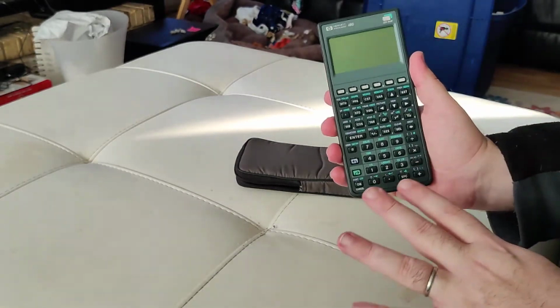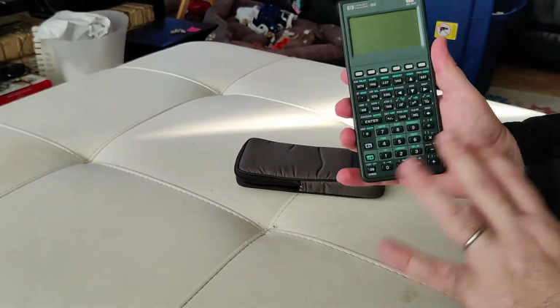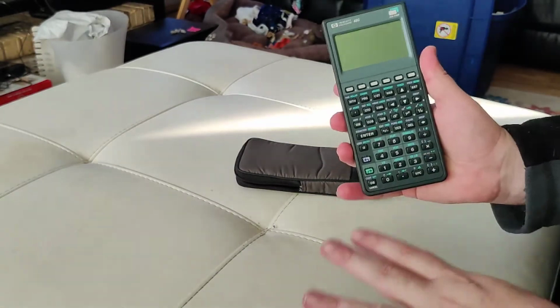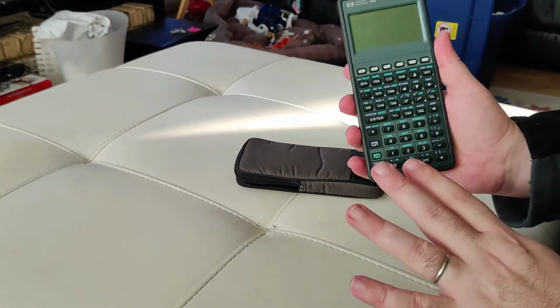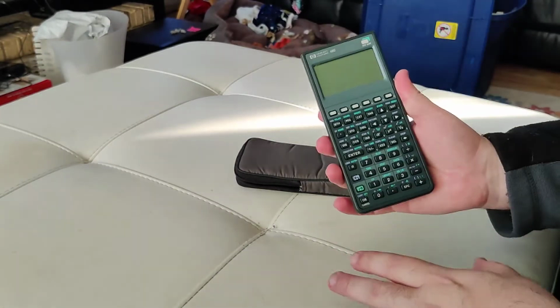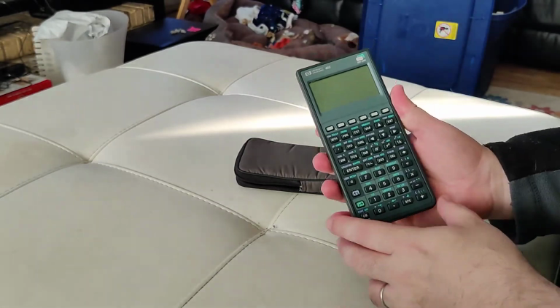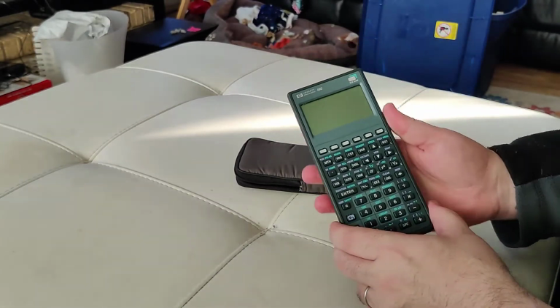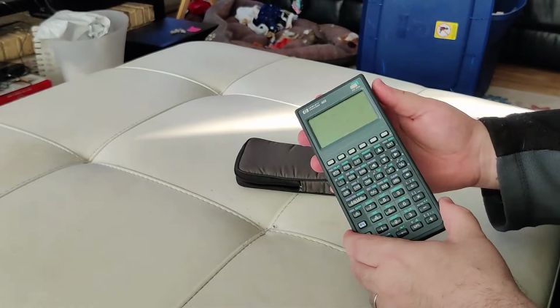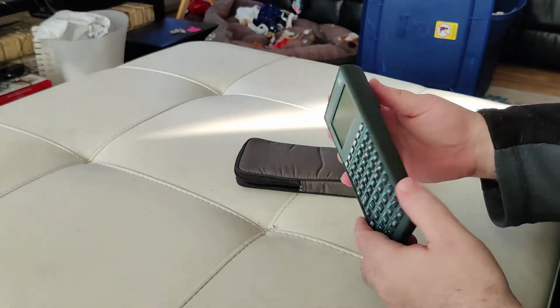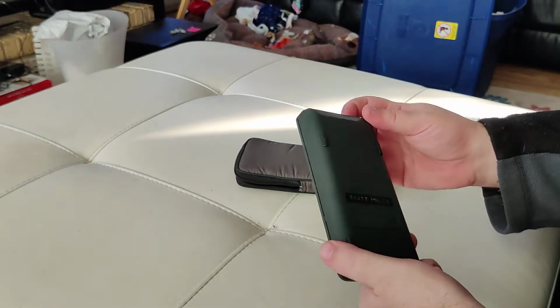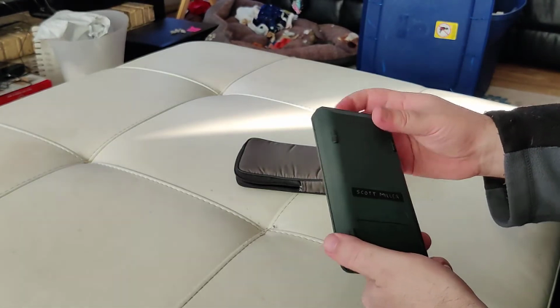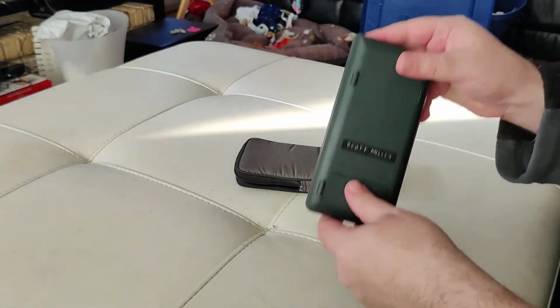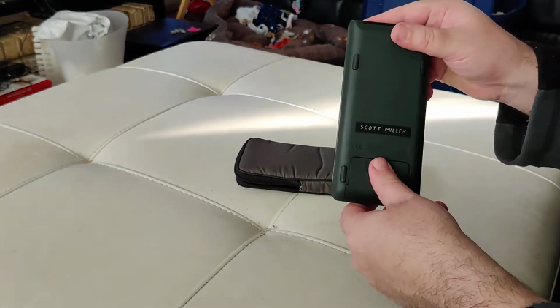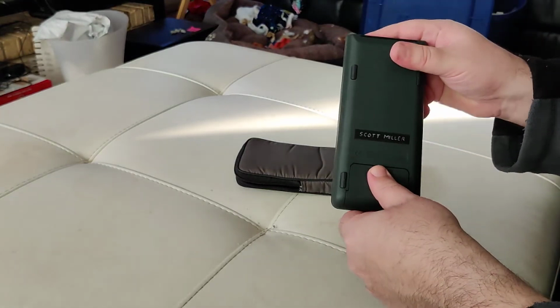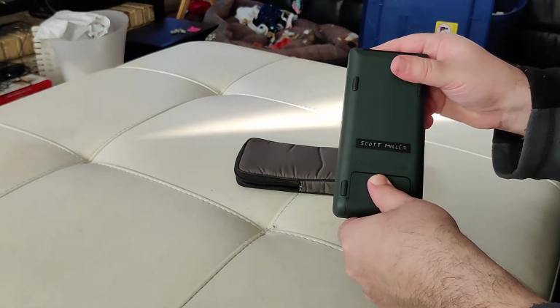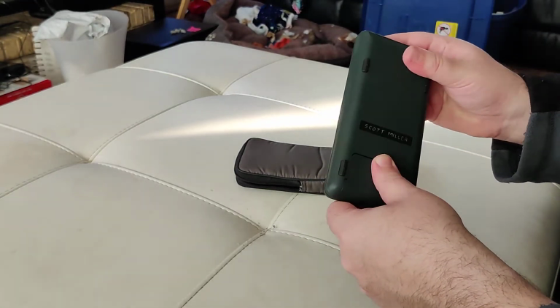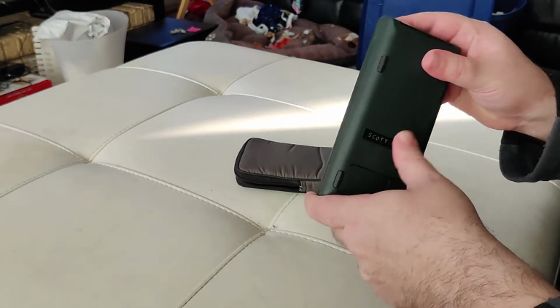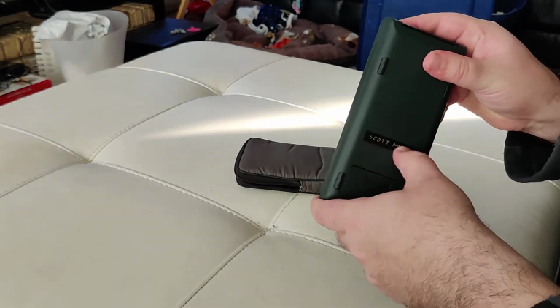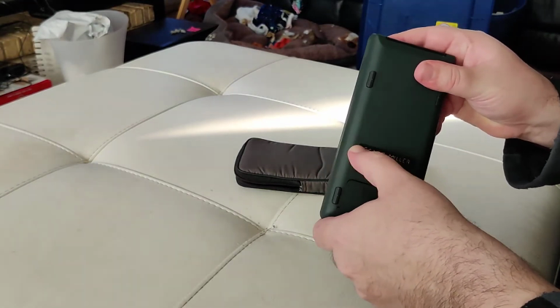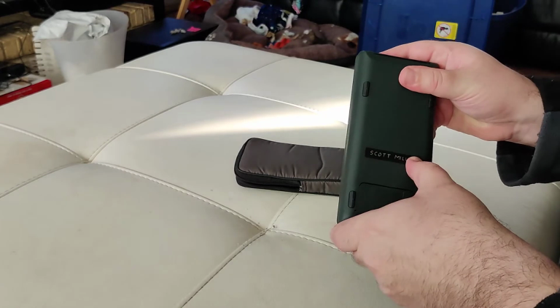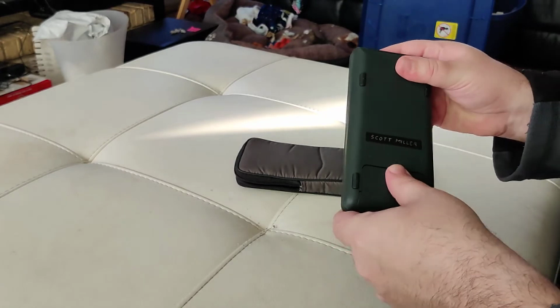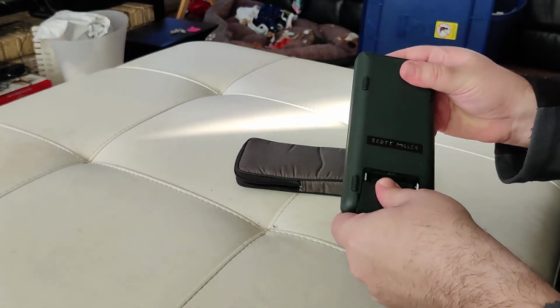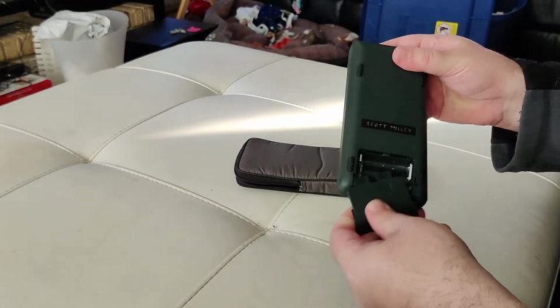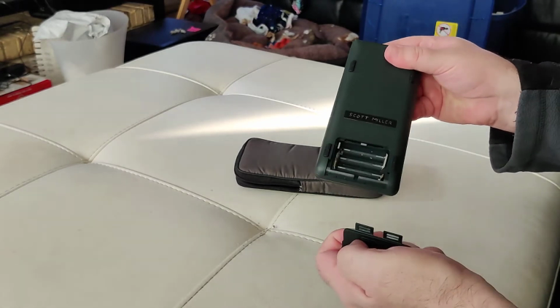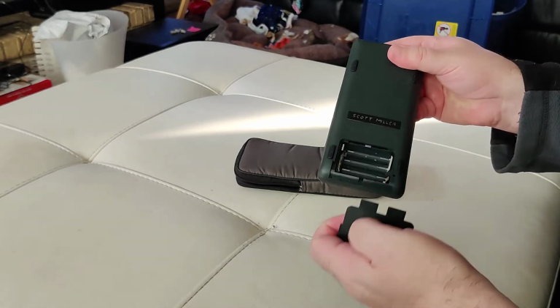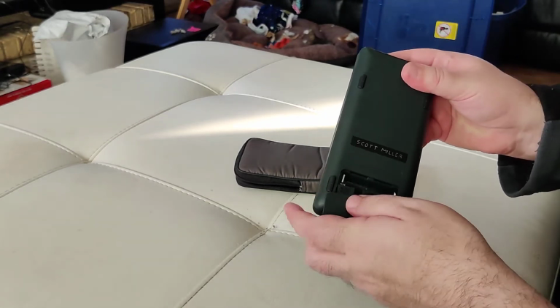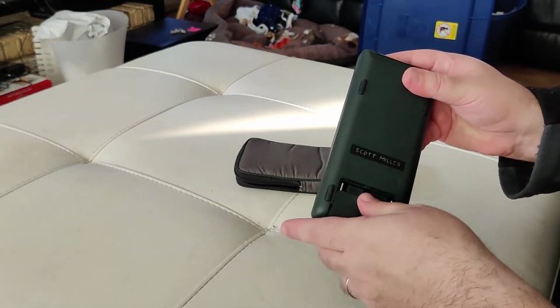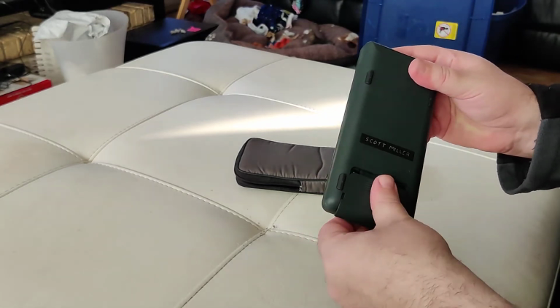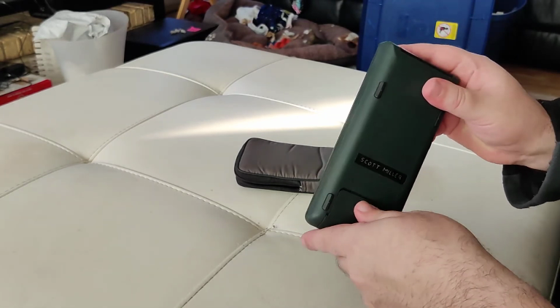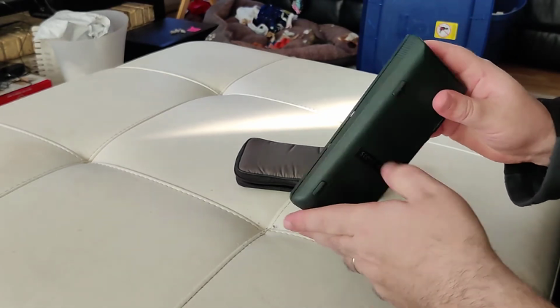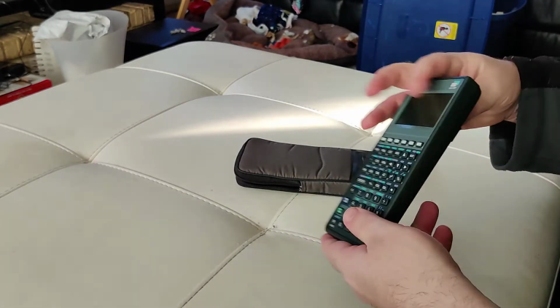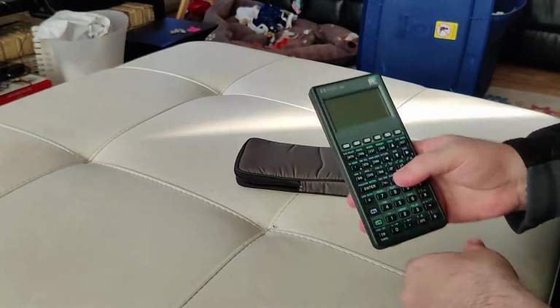I got this as a freshman going into GMI Engineering and Management Institute. I even got my name scratched in the back because that's how it was meant to be done. It took three AAA batteries. I'm sure this thing still works — there's no reason to fire it up.